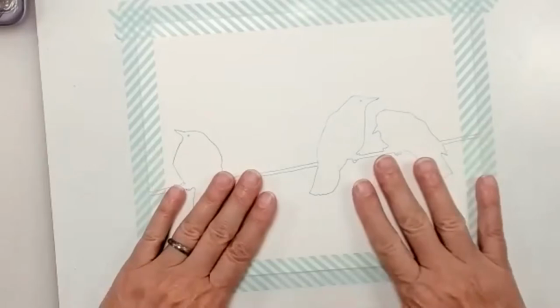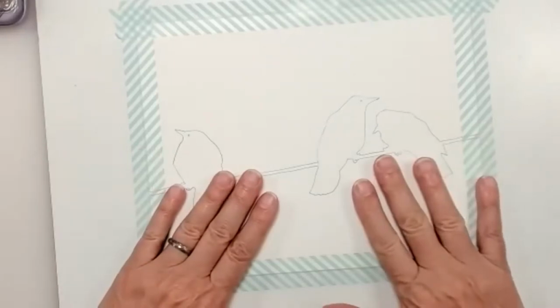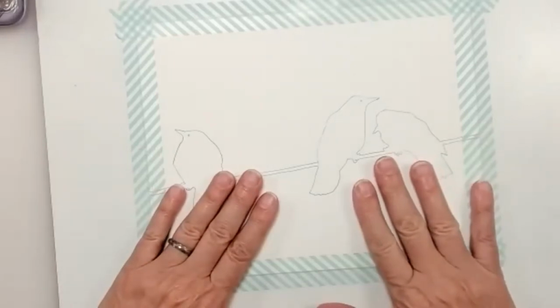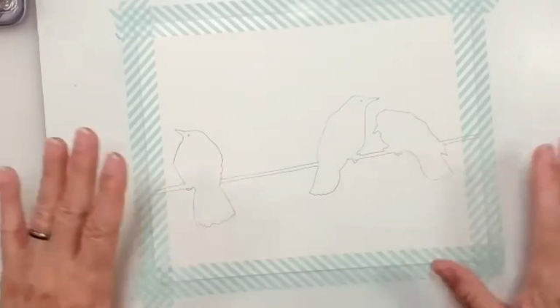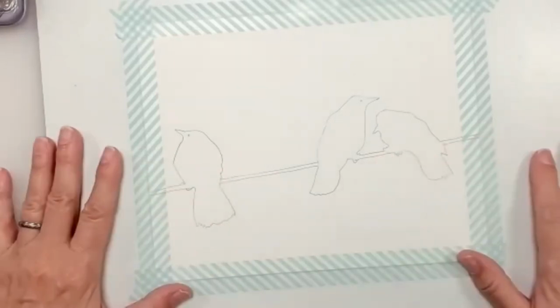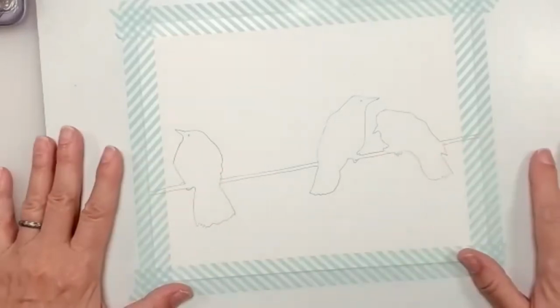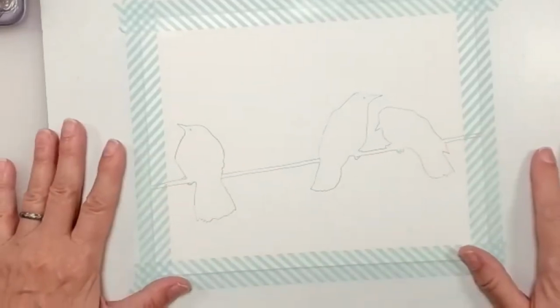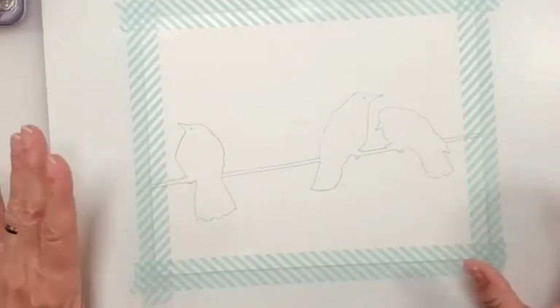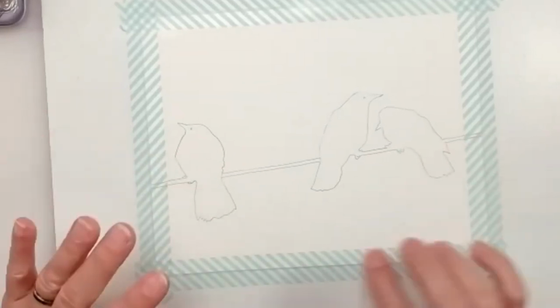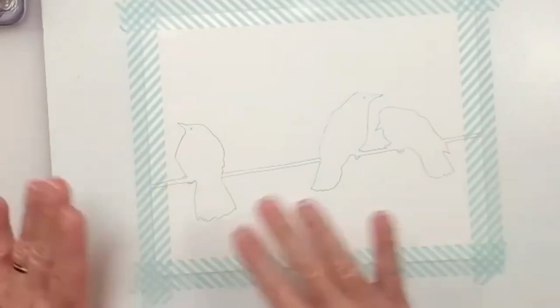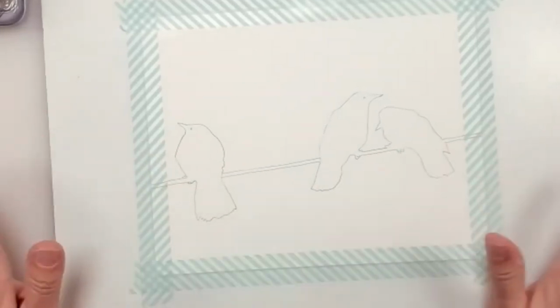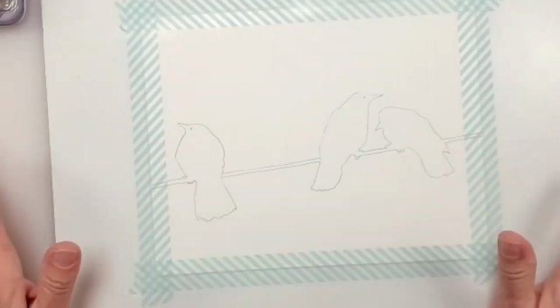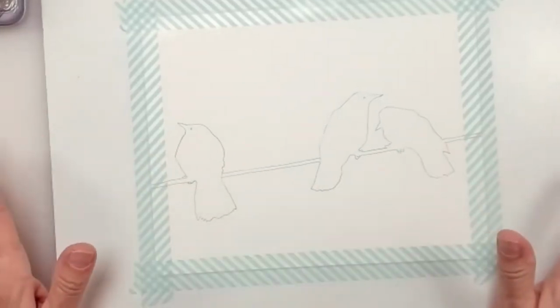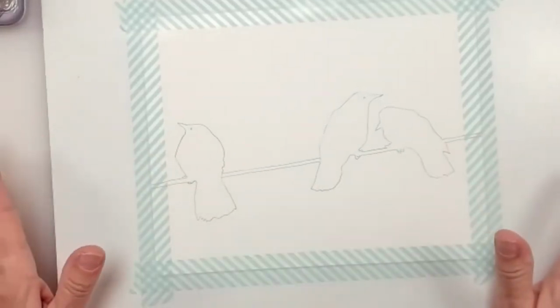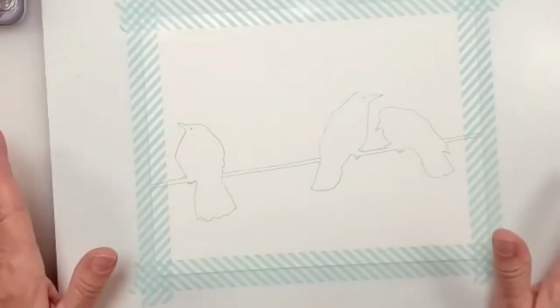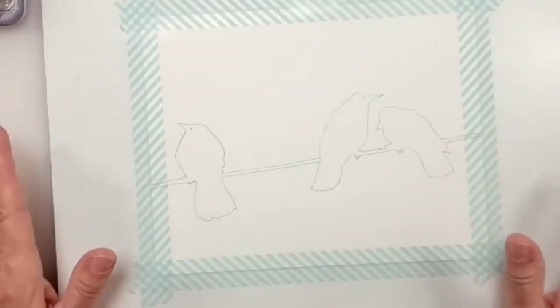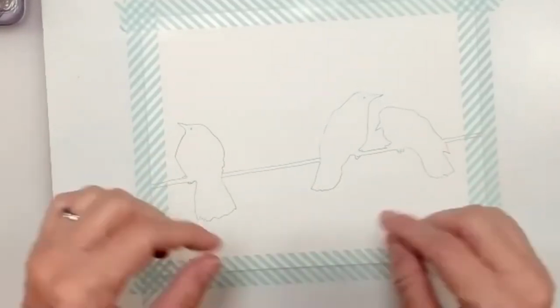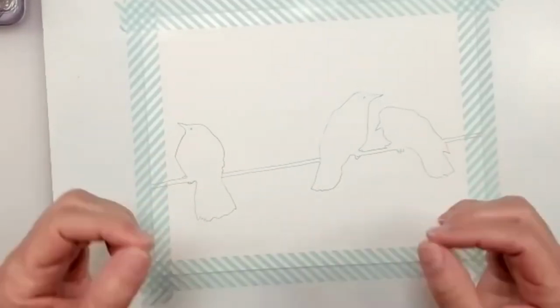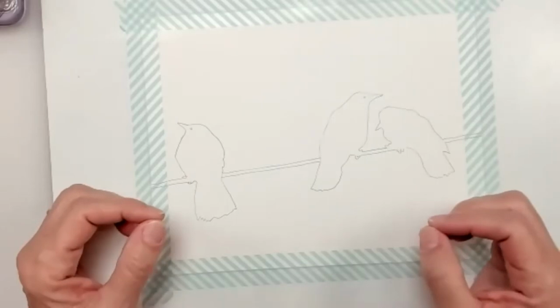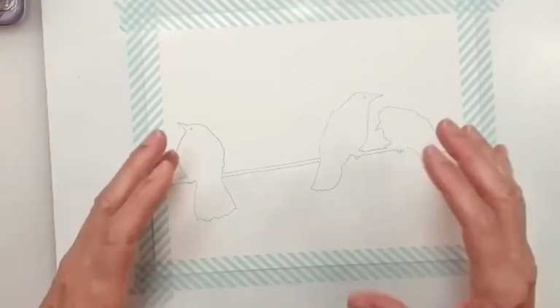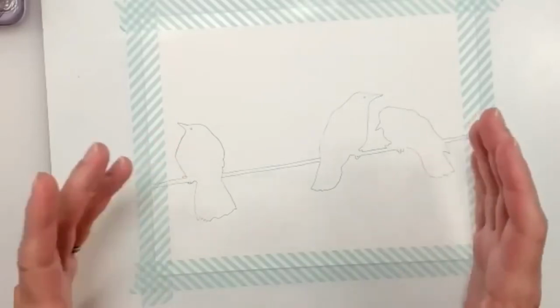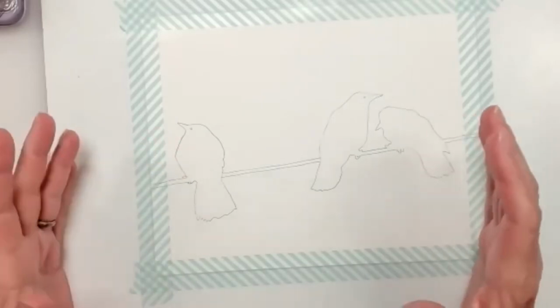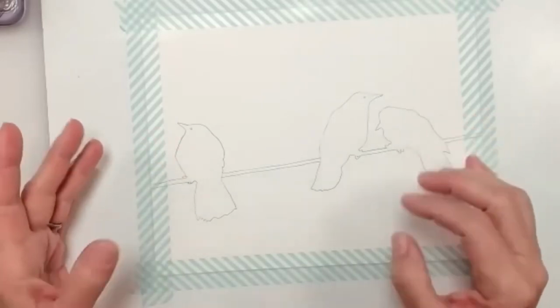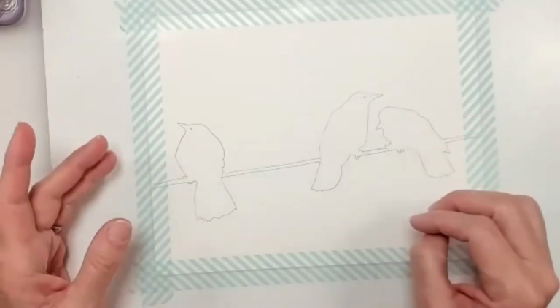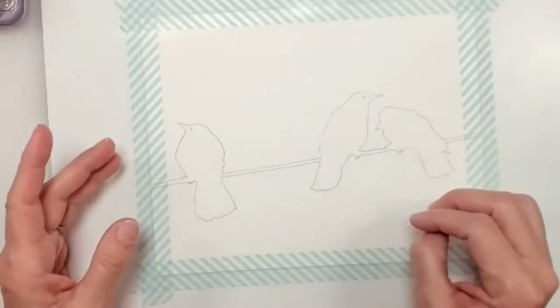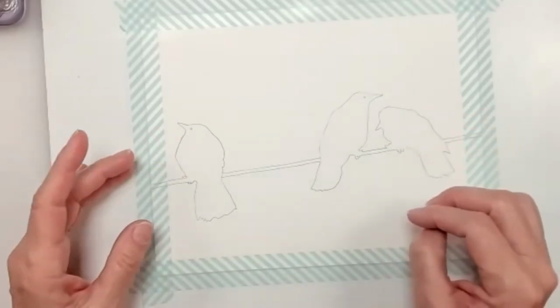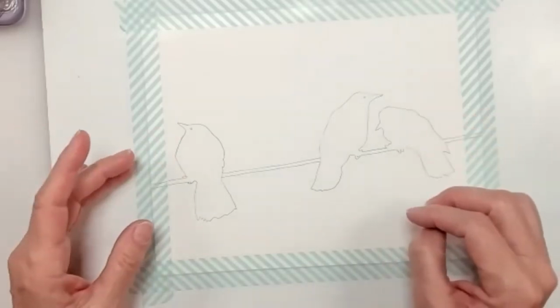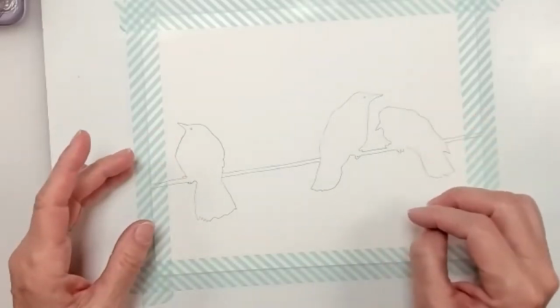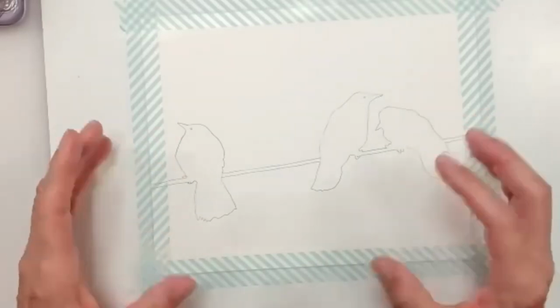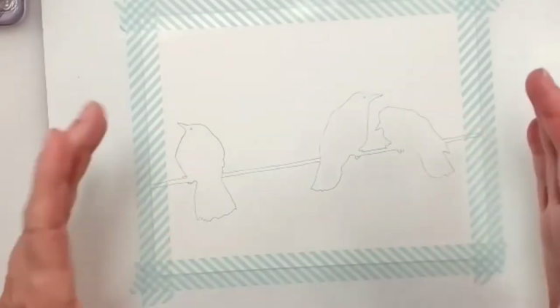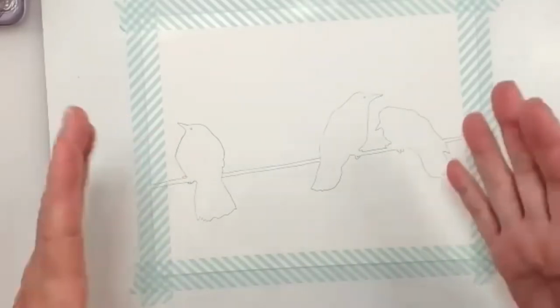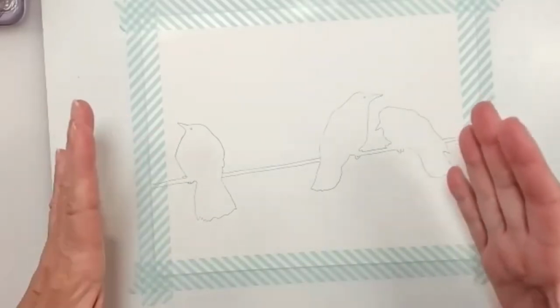This is a simple project. You can use any kind of image. You can use trees, you can use palm trees for your silhouette.